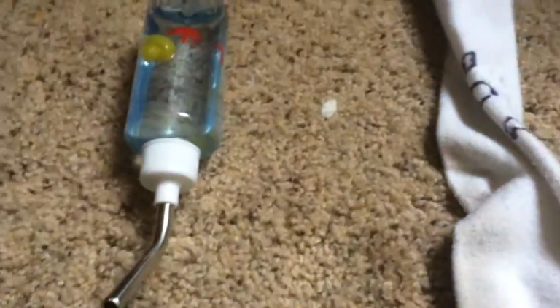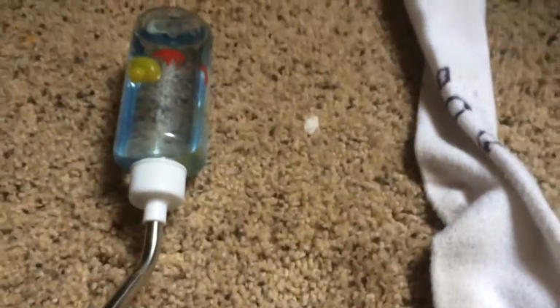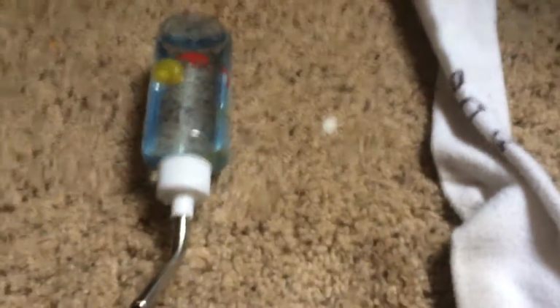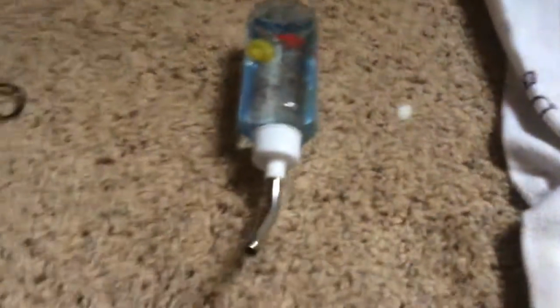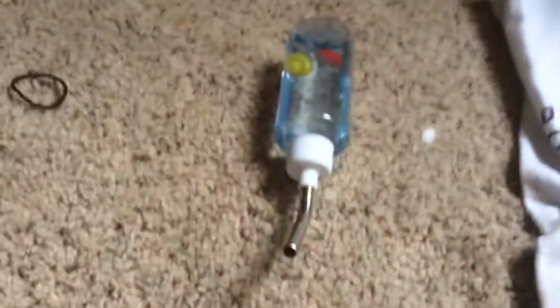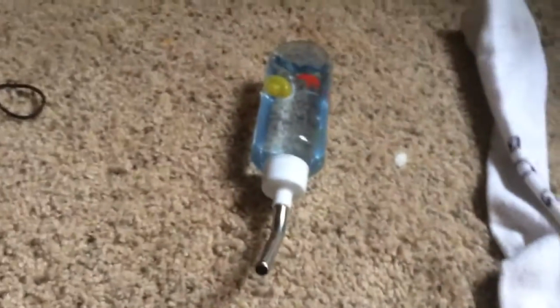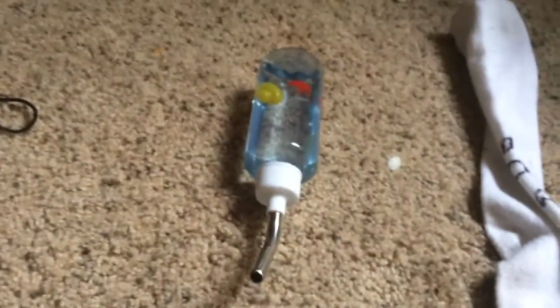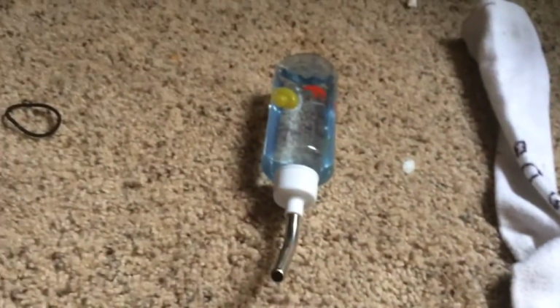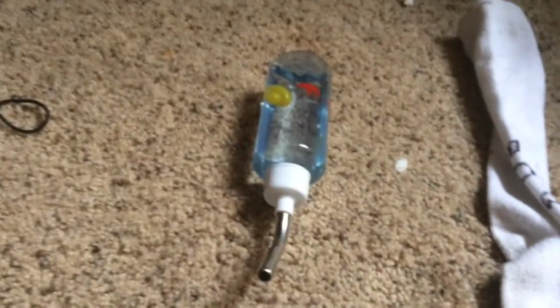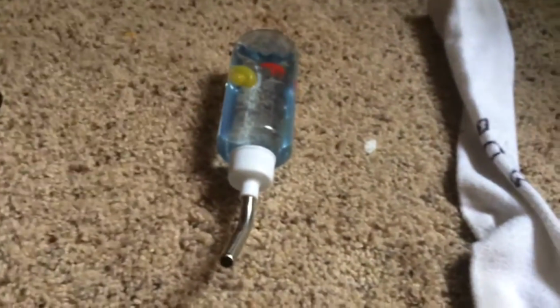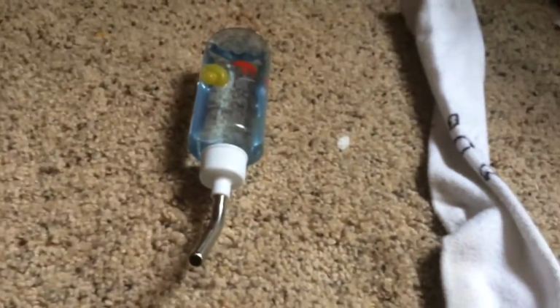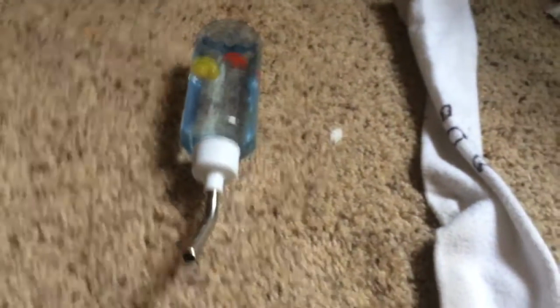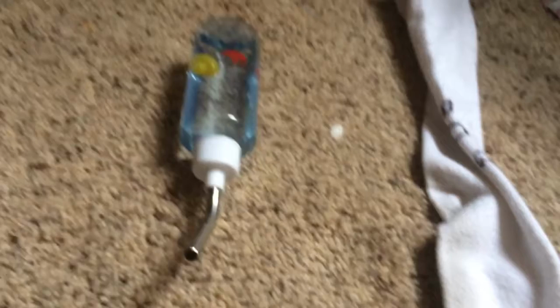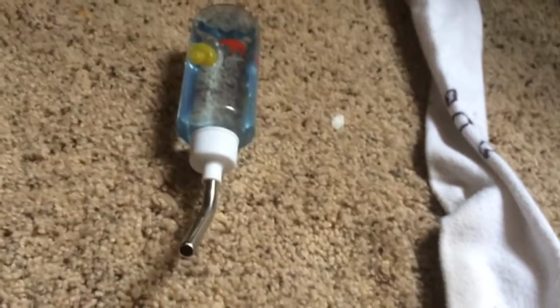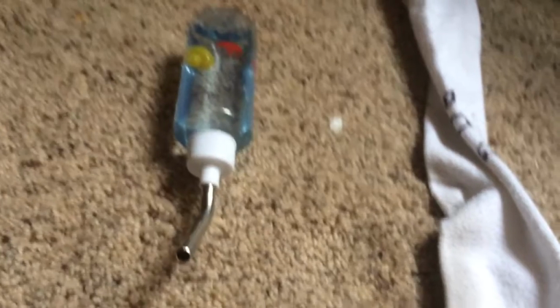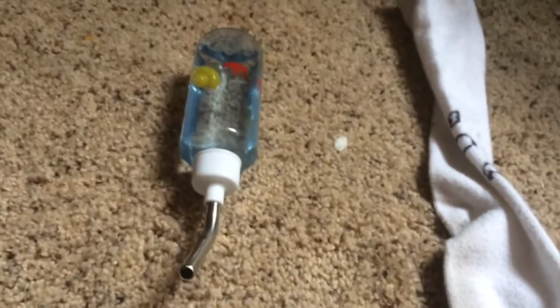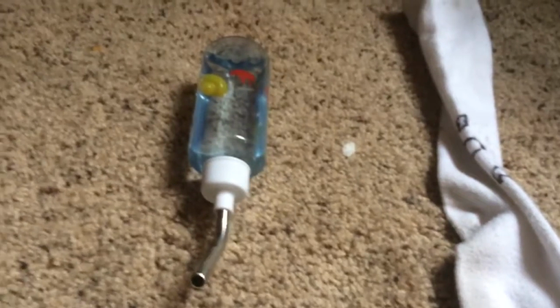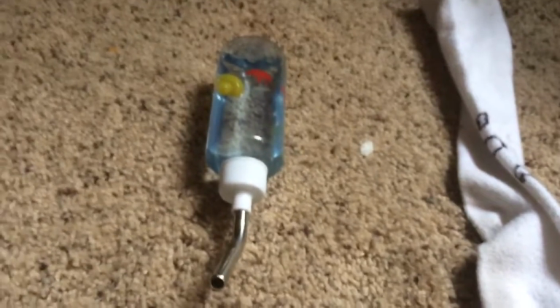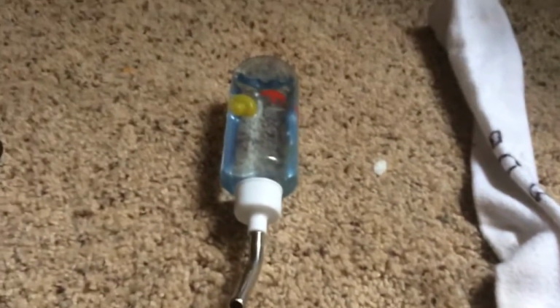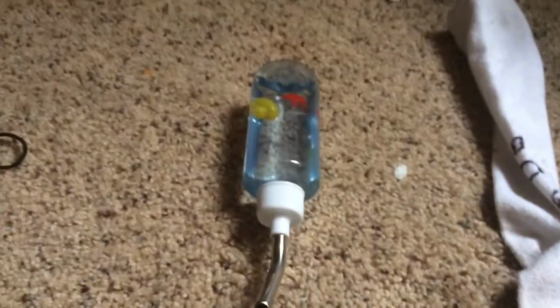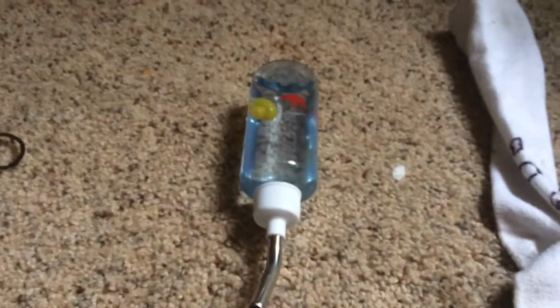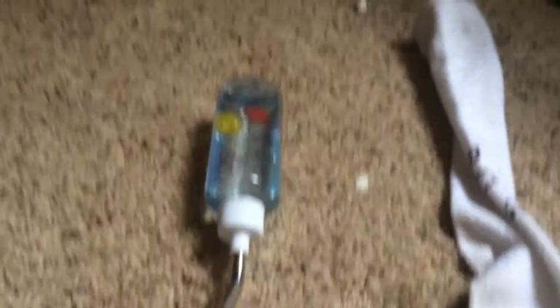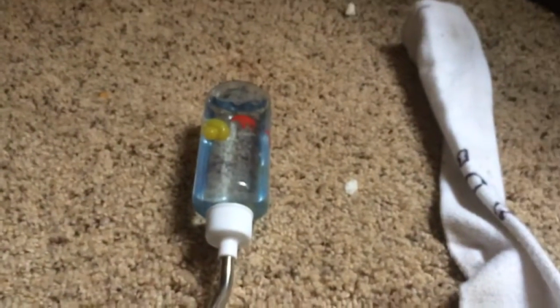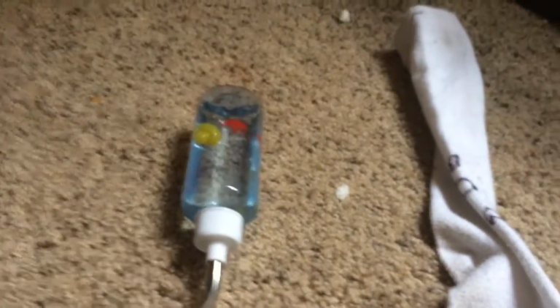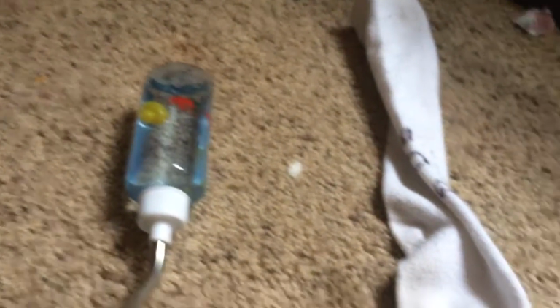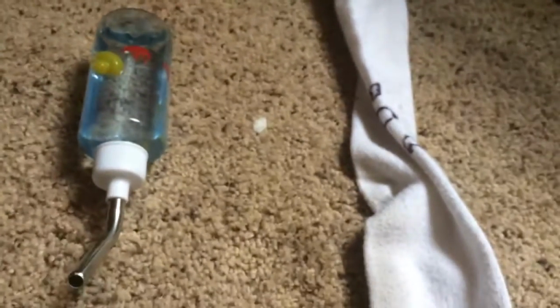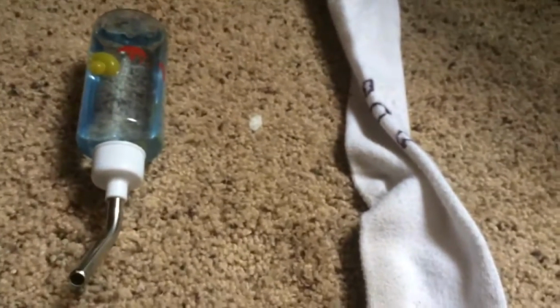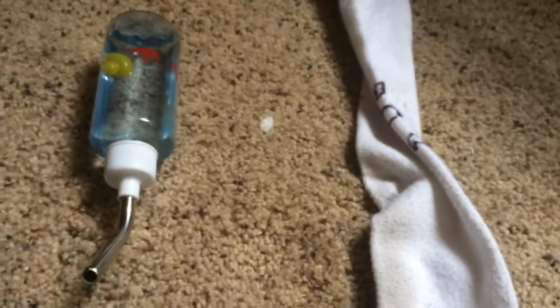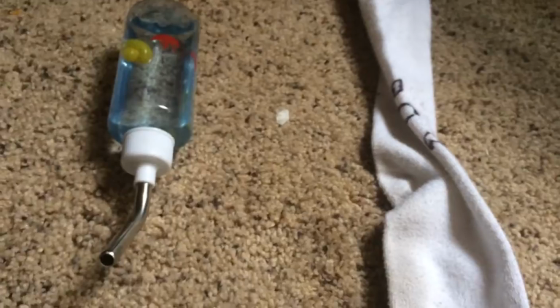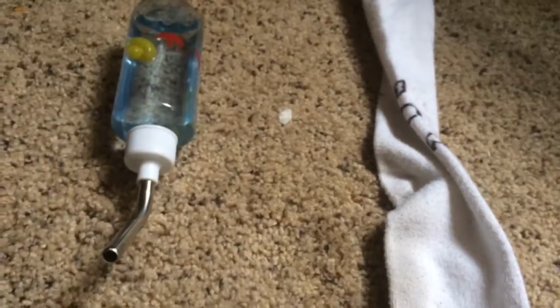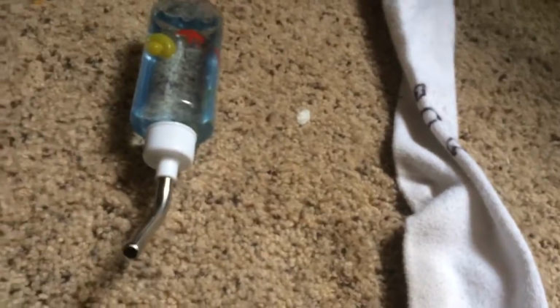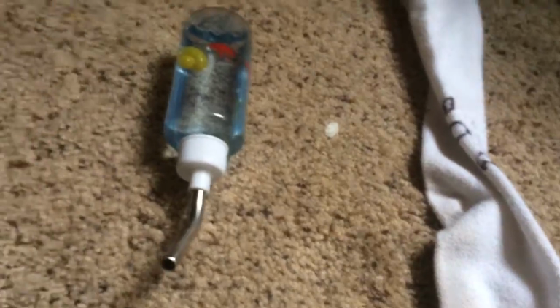Hello! Today I'm going to be showing you how to make a cool ghost water bottle for your pet hamster, mouse, or some kind of small animal that you have, maybe like a gerbil.